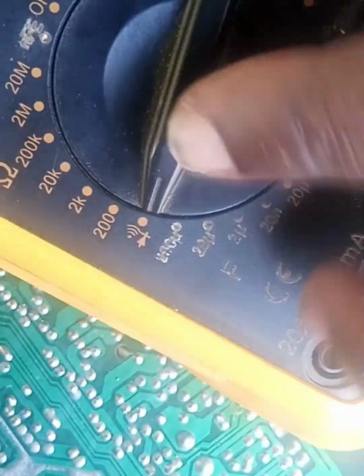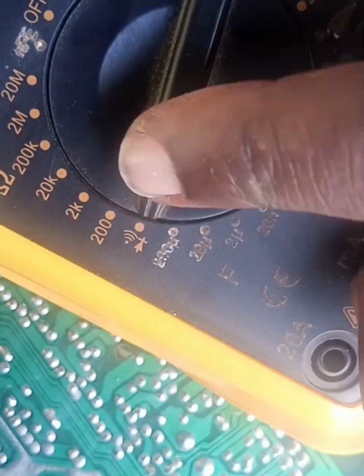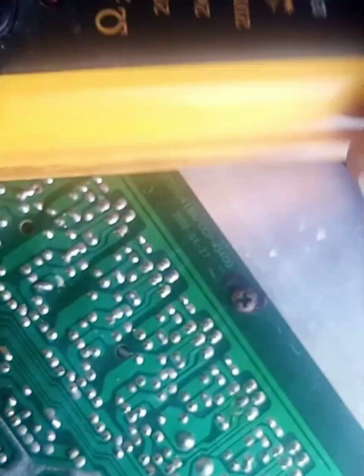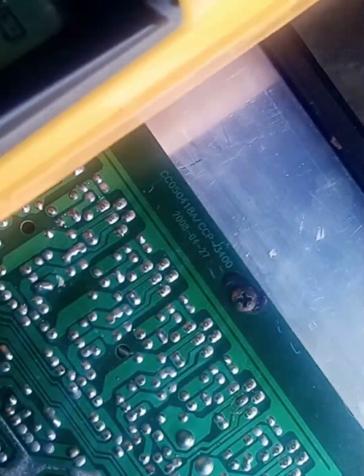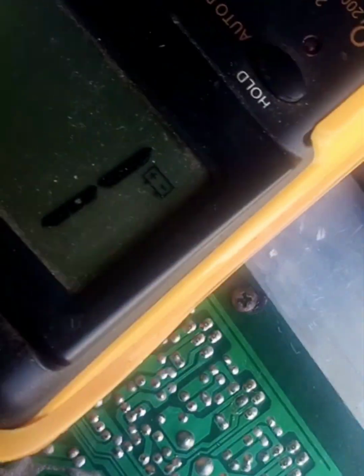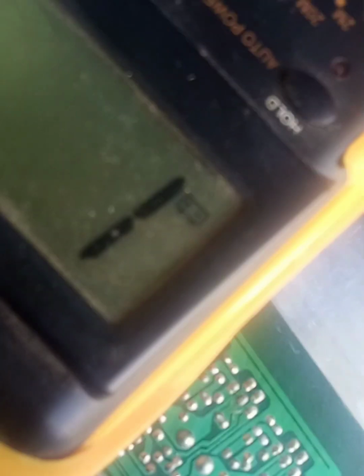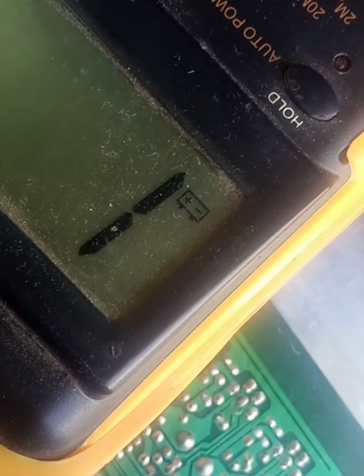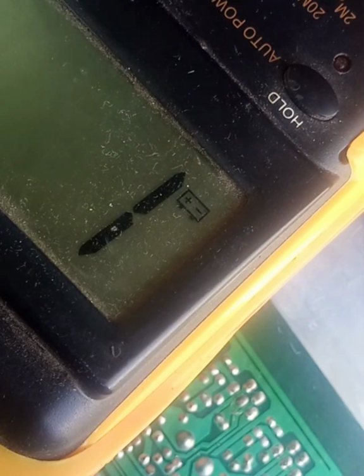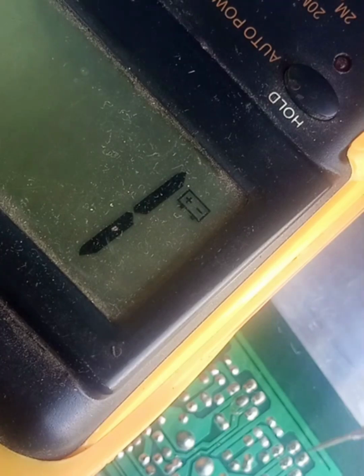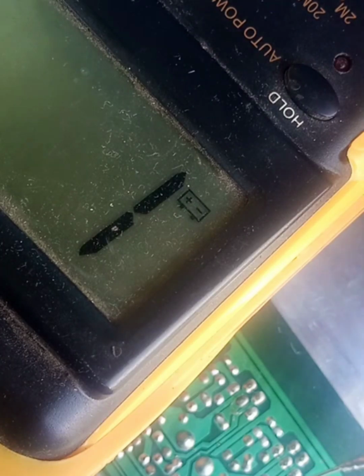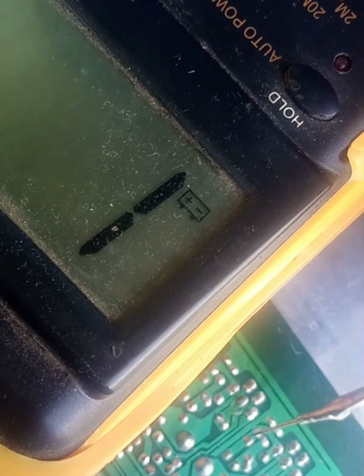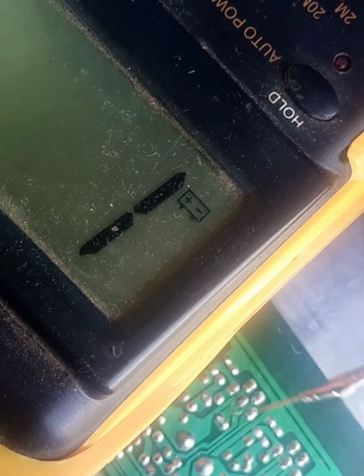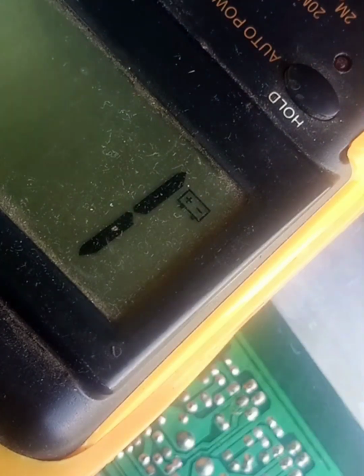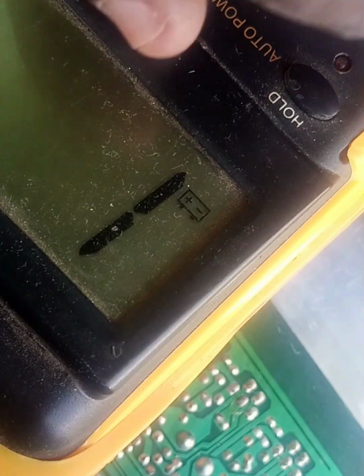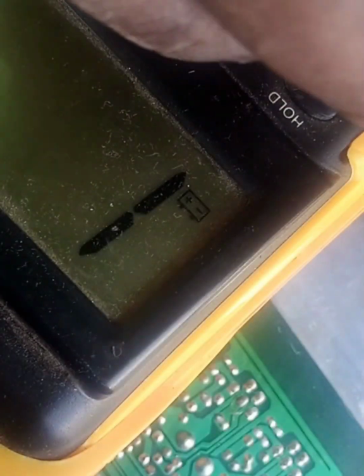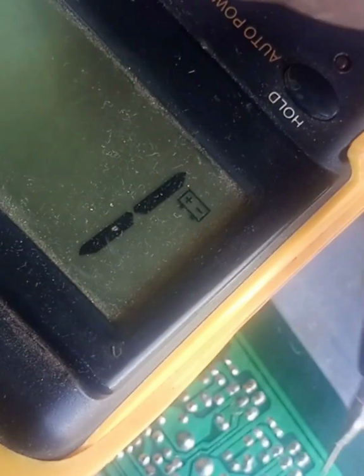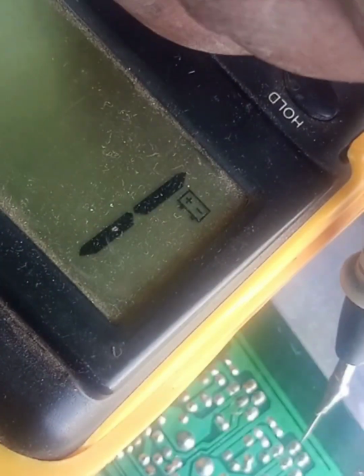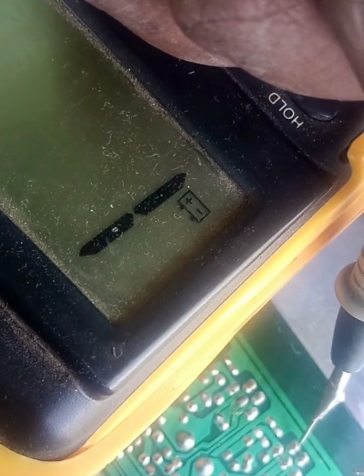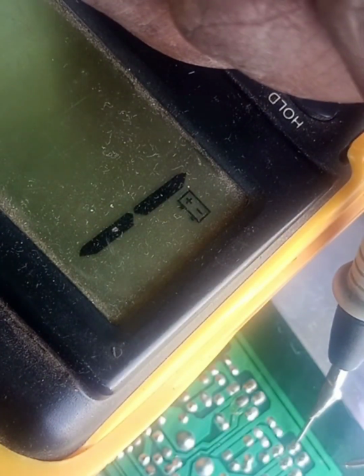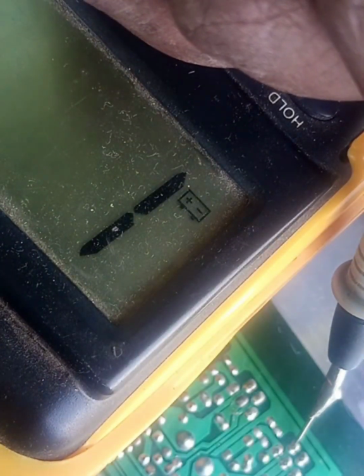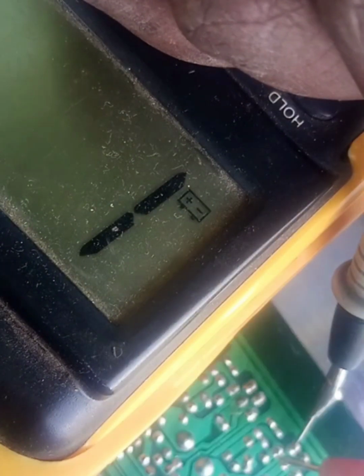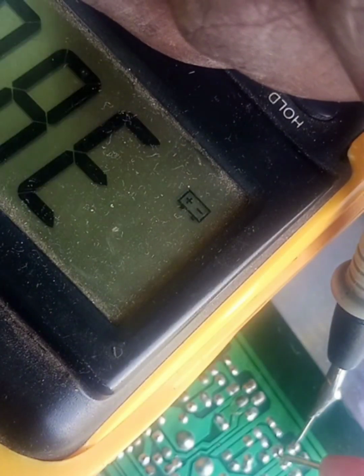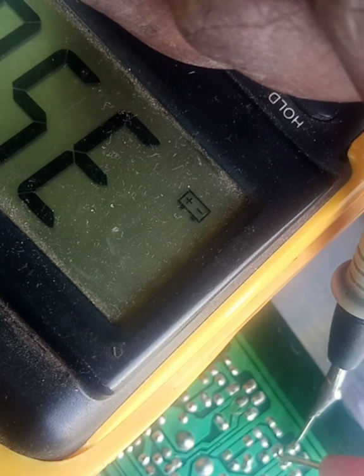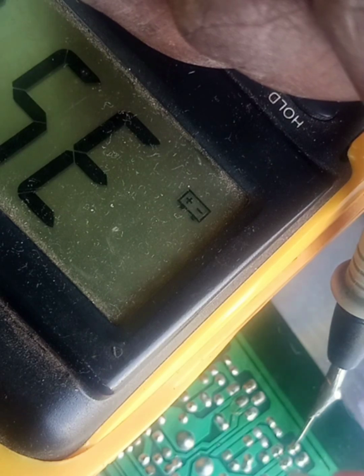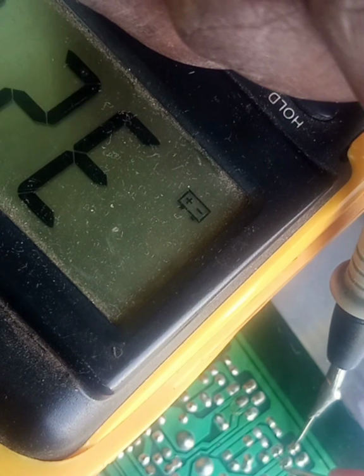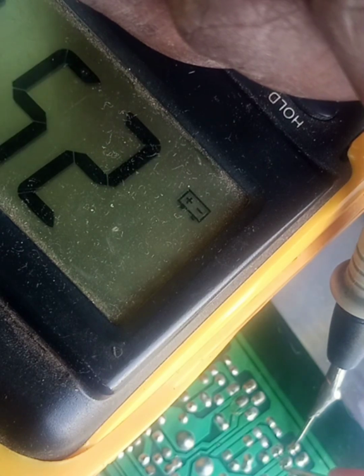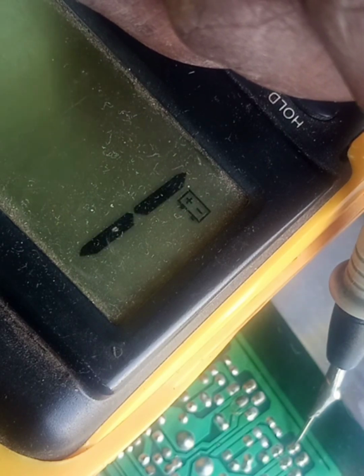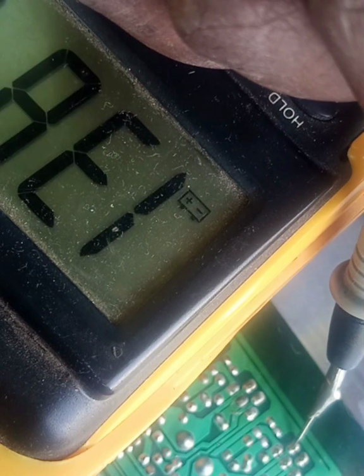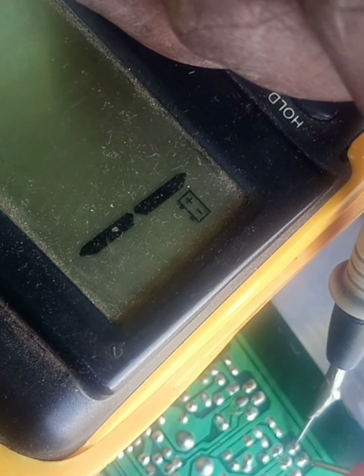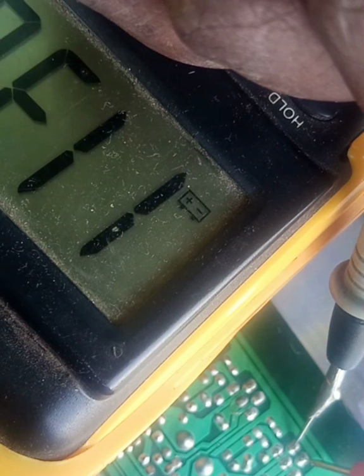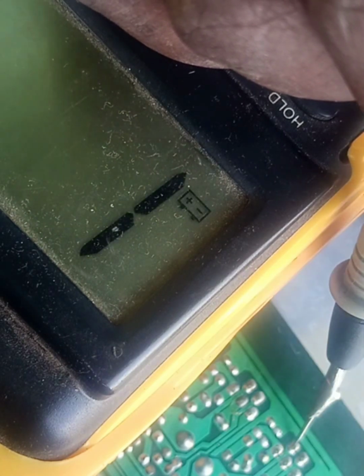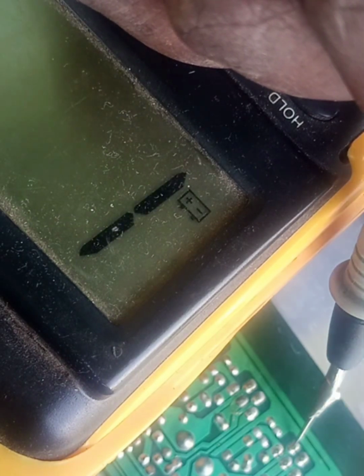We want to put them on test on diode mode. We are going to test these two first. I'm suspecting one of the two here is shorted.